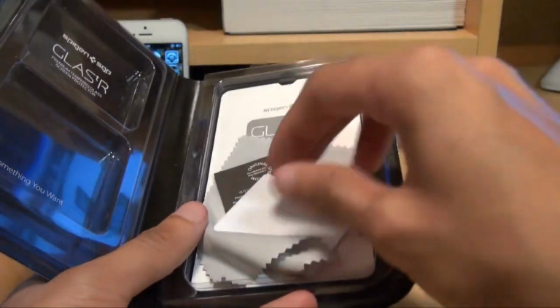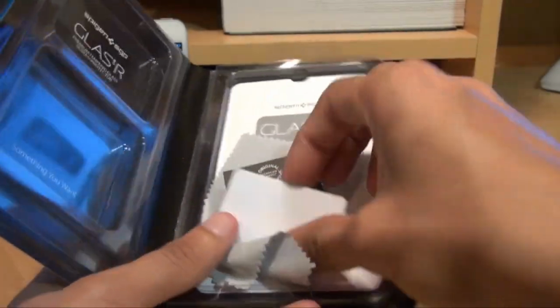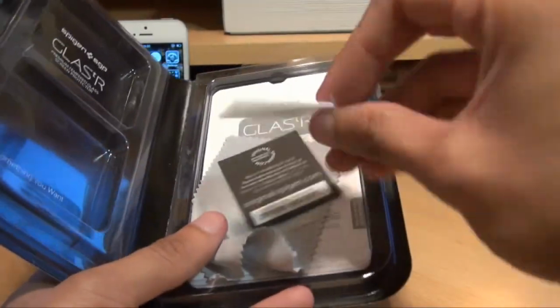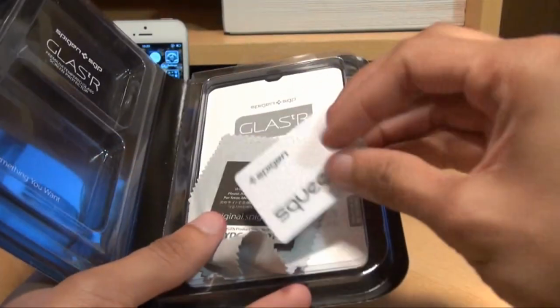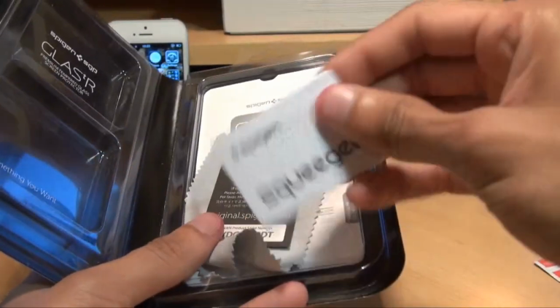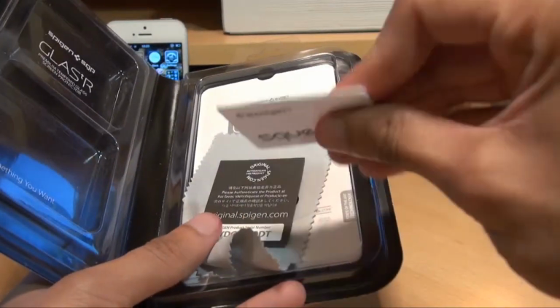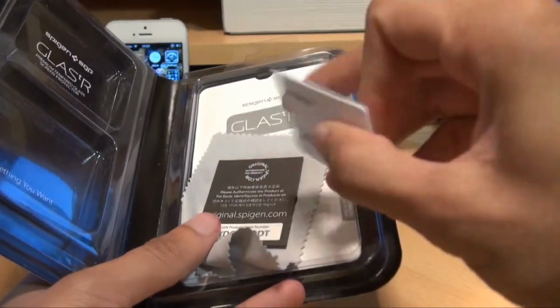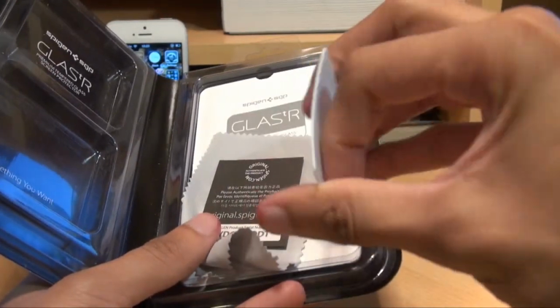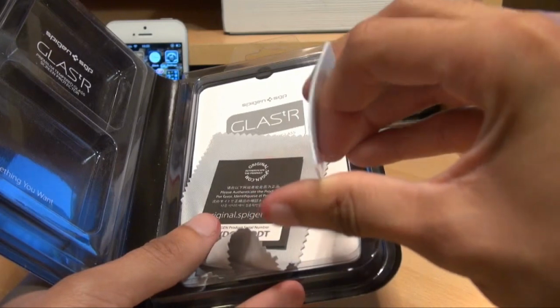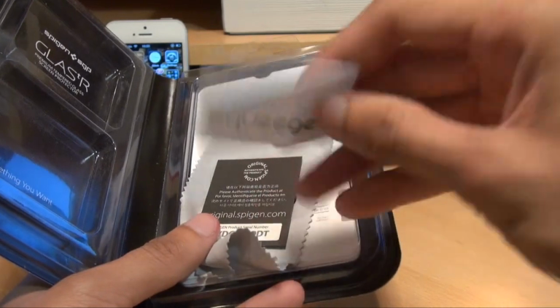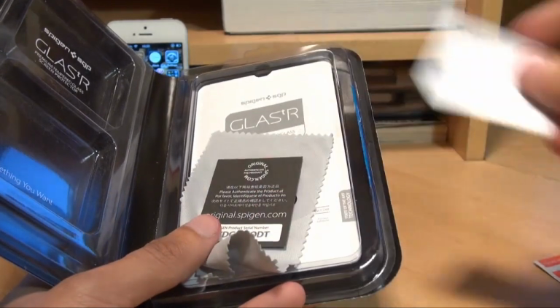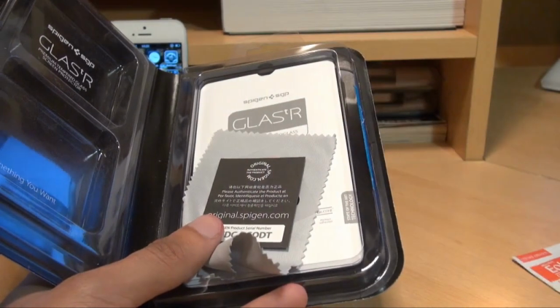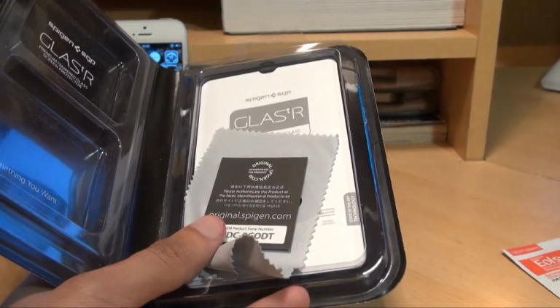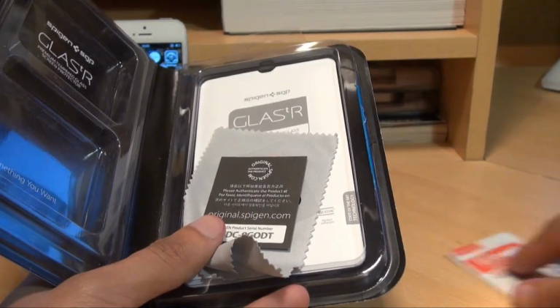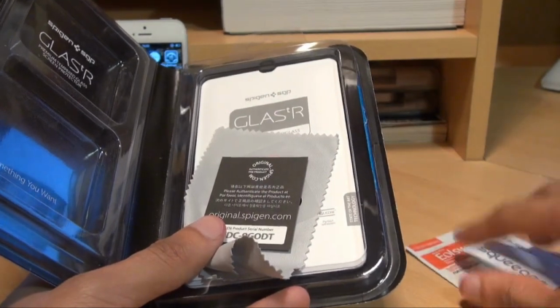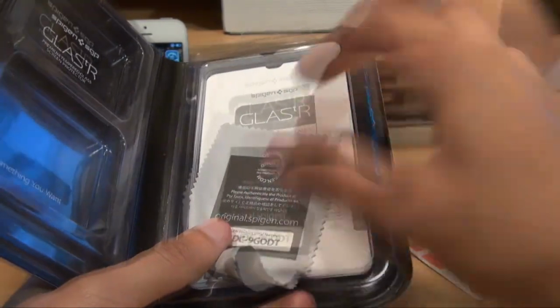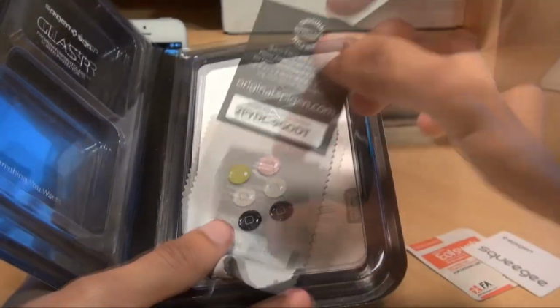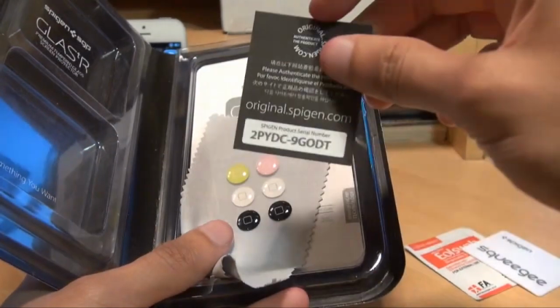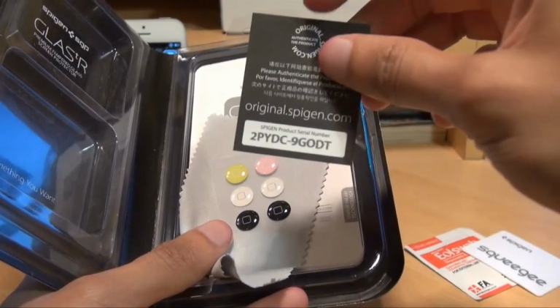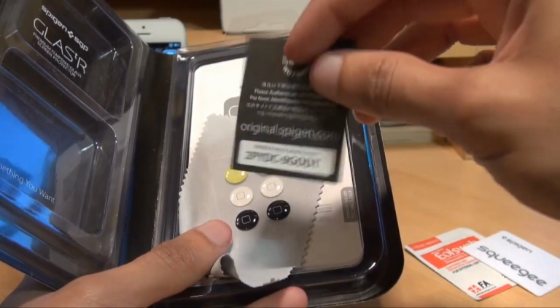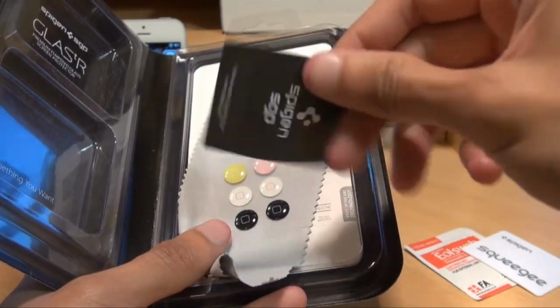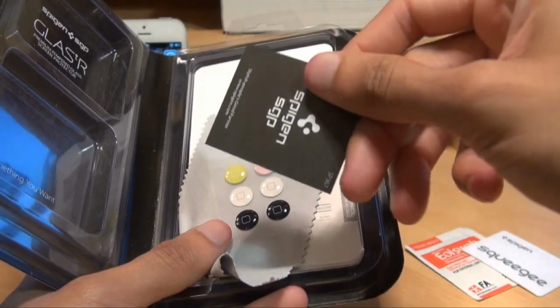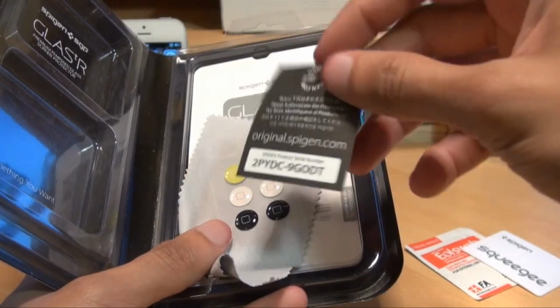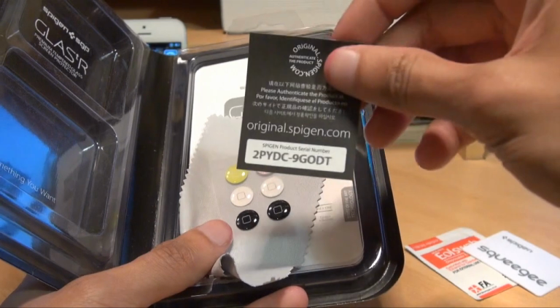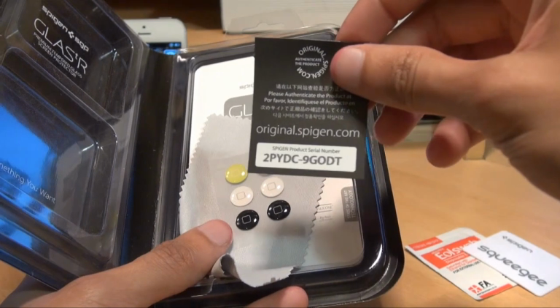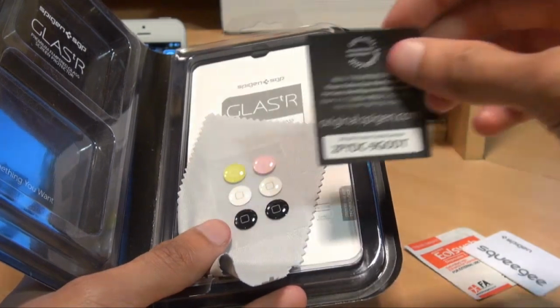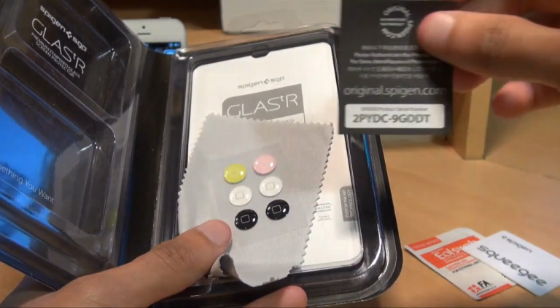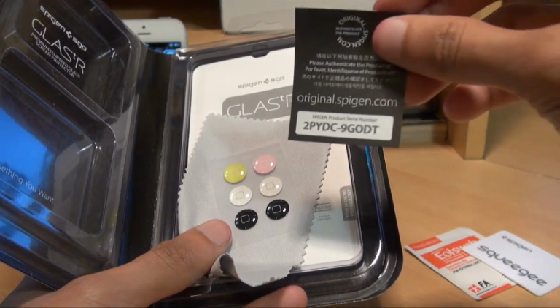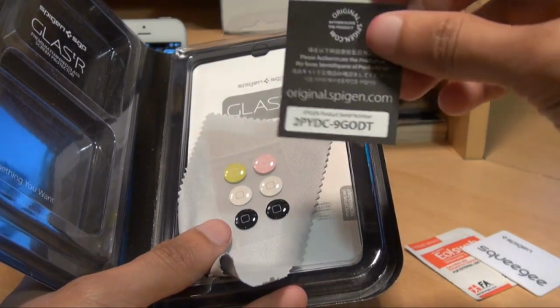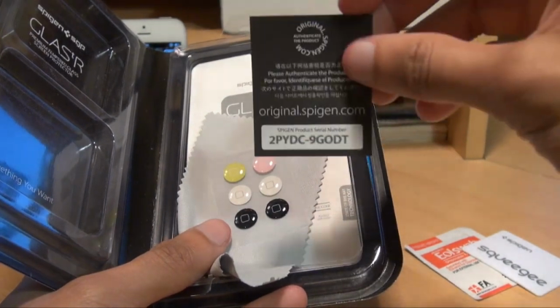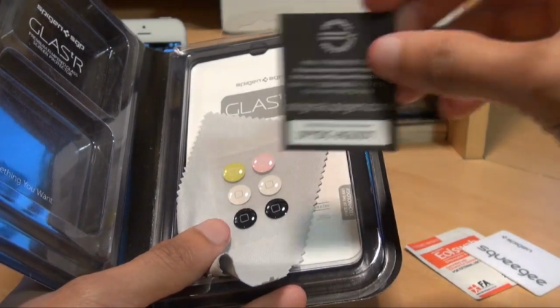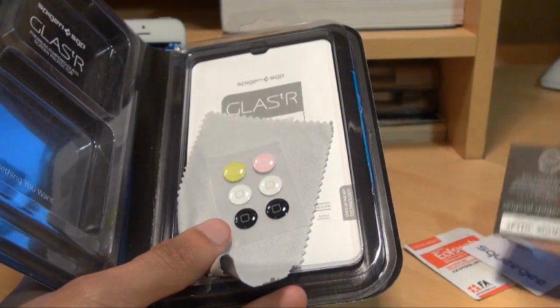You've got a squeegee, a plastic squeegee — not a rubber one. And you've got a serial number where you can check the authenticity of the product from Spigen's website itself.